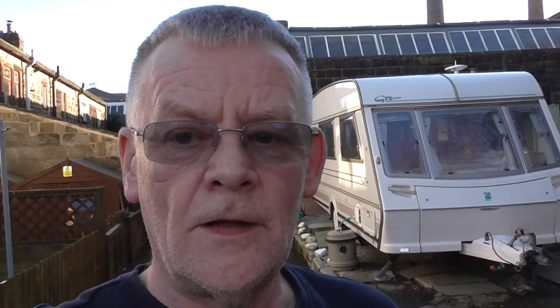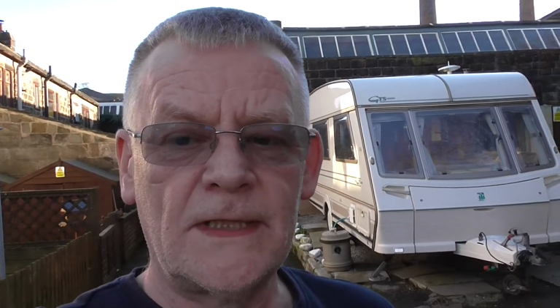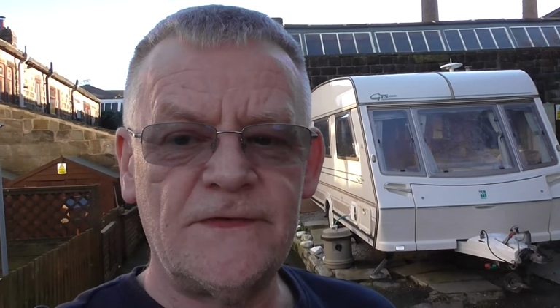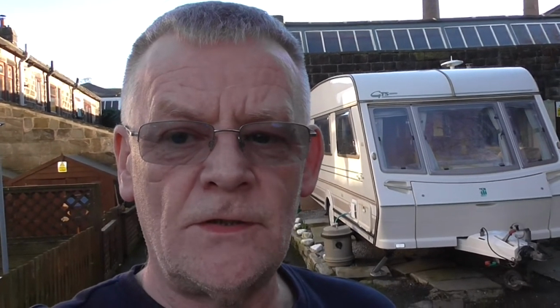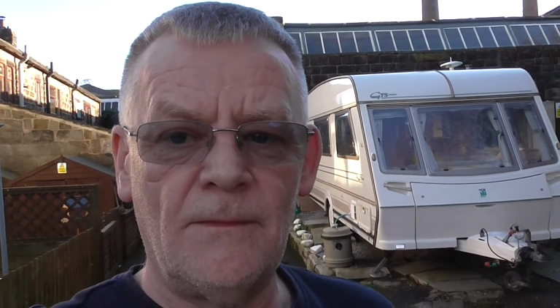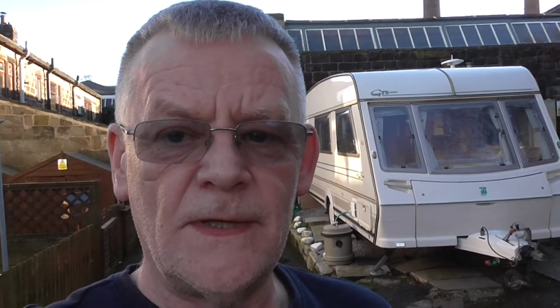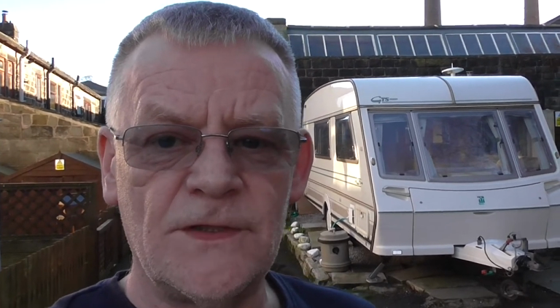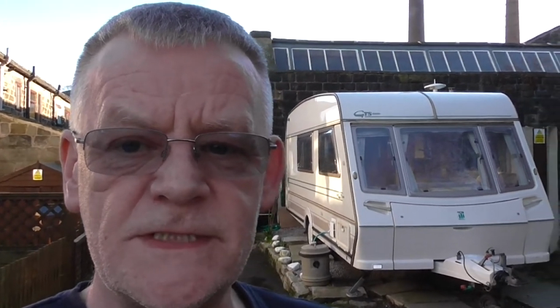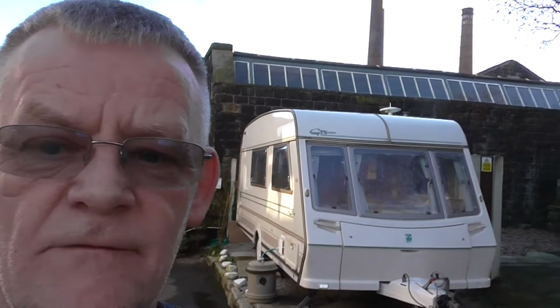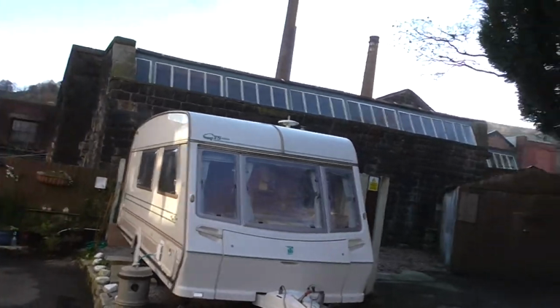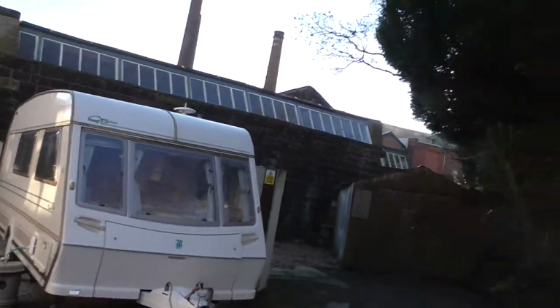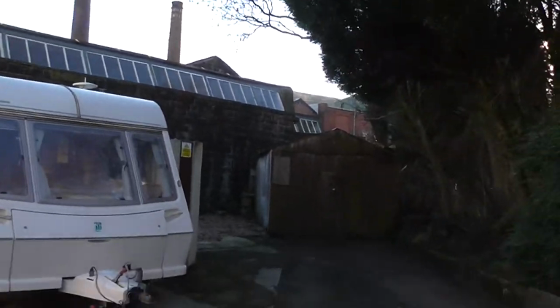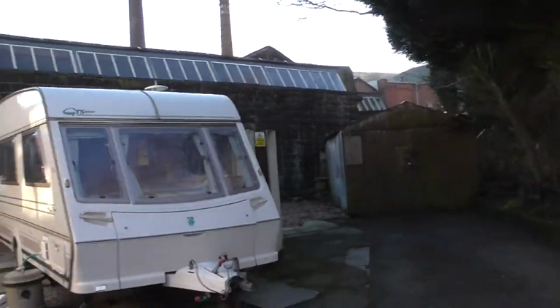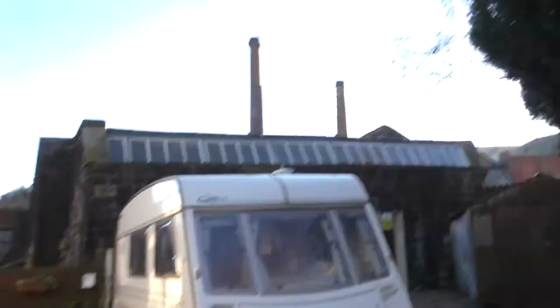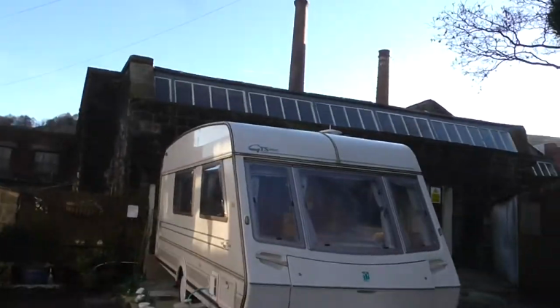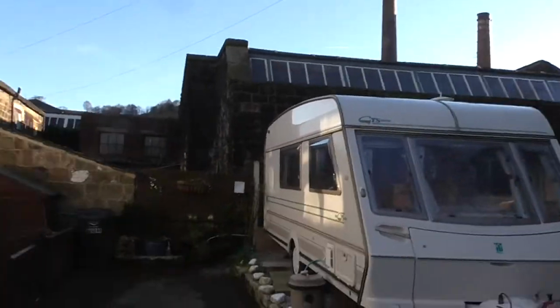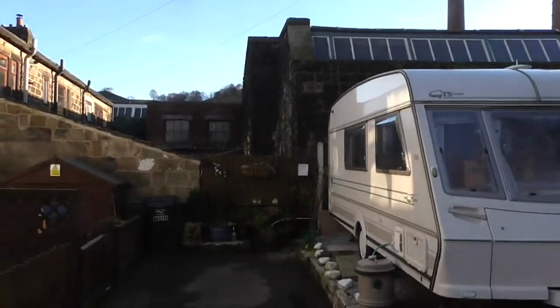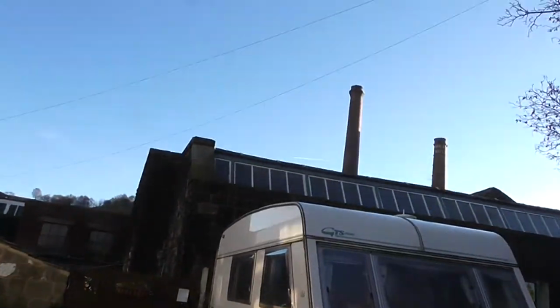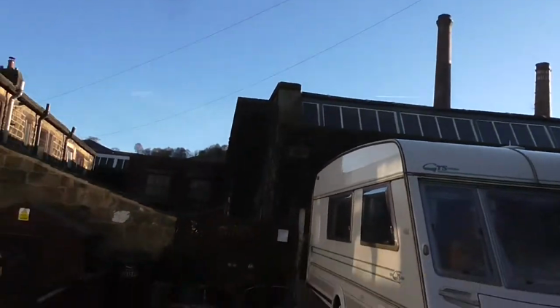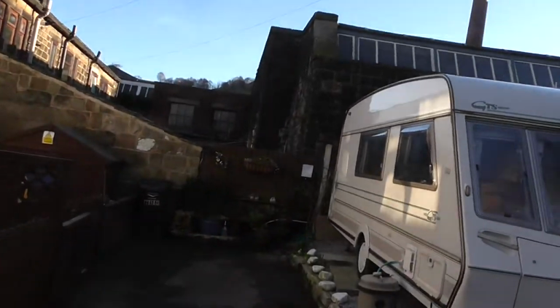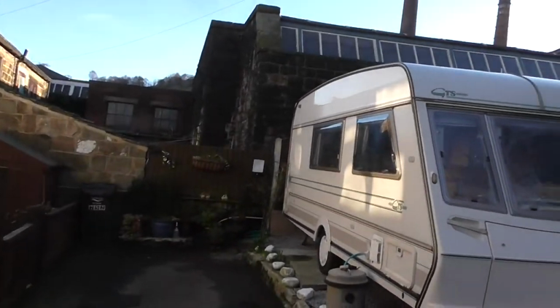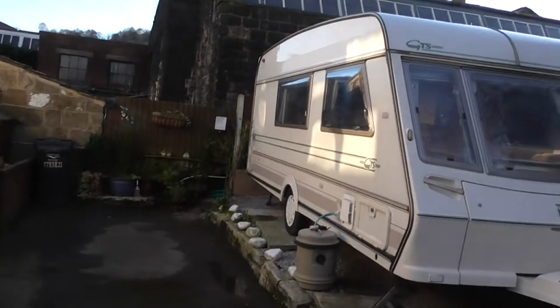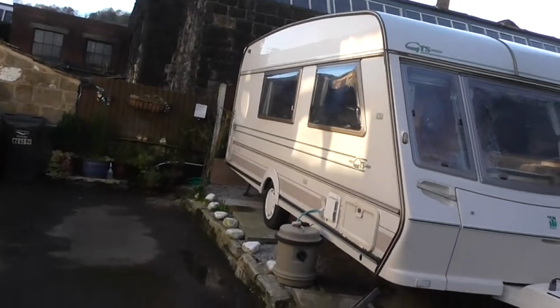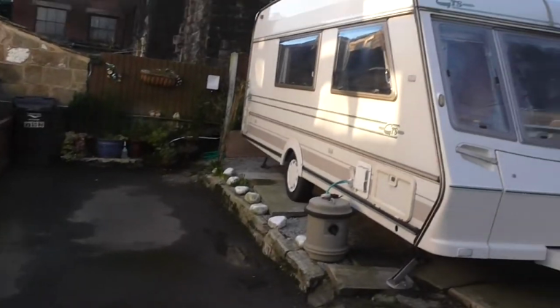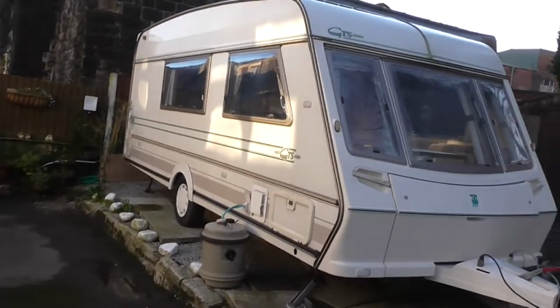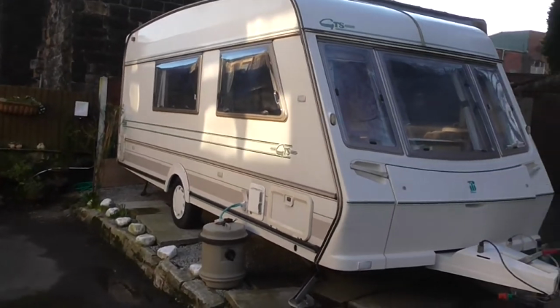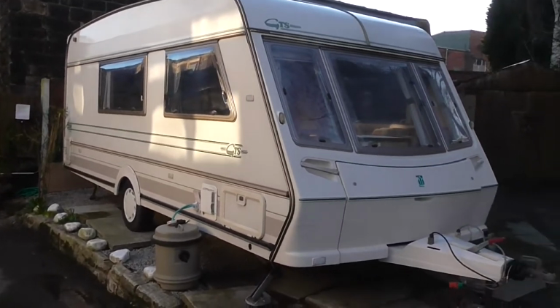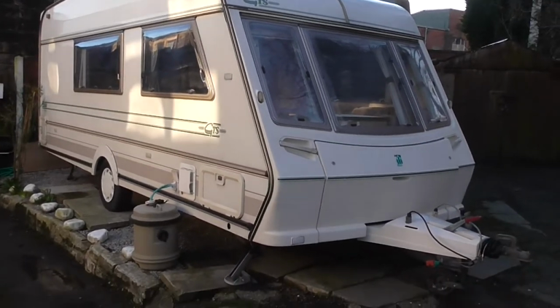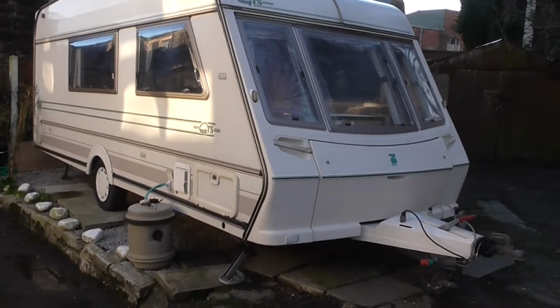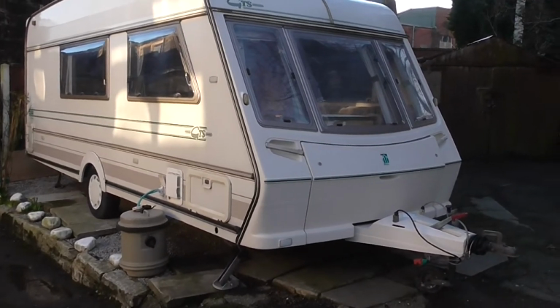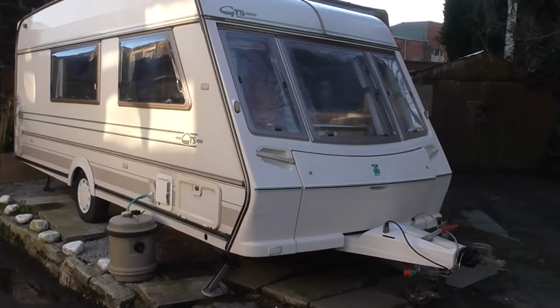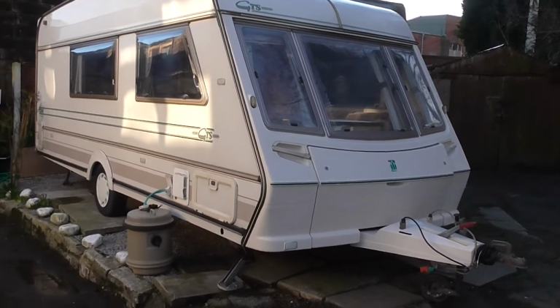Hello, welcome to this video. I'm going to make this video of this caravan, the Abbey Vogue 416 GTS, four berth caravan, registered in 1995.